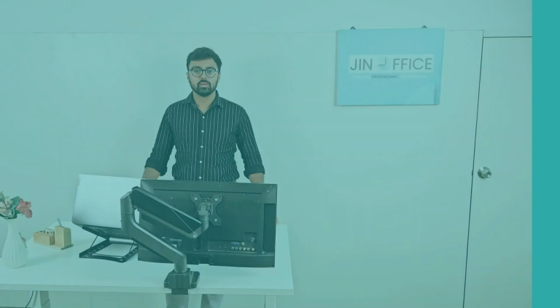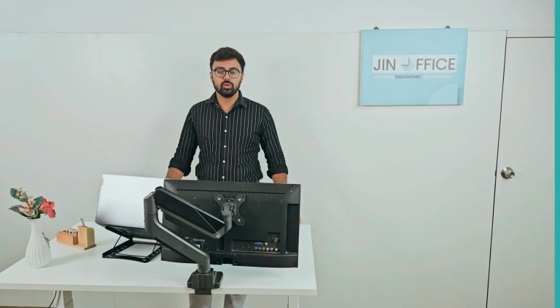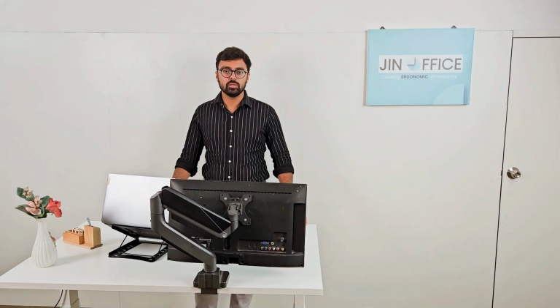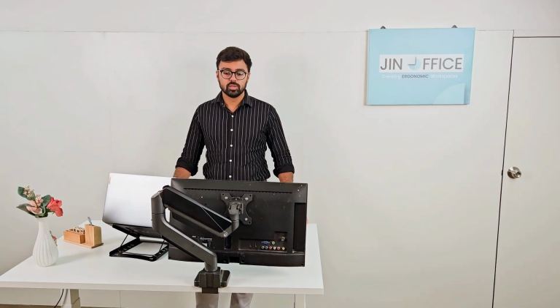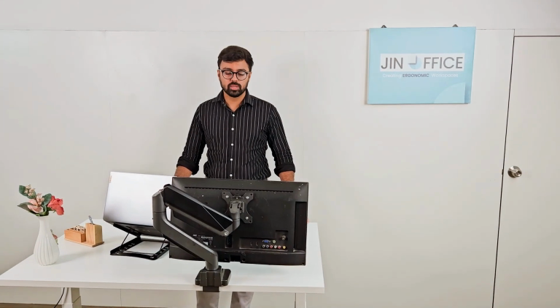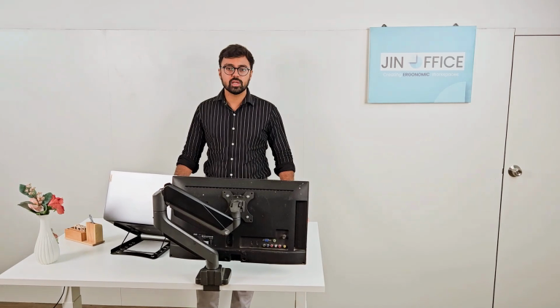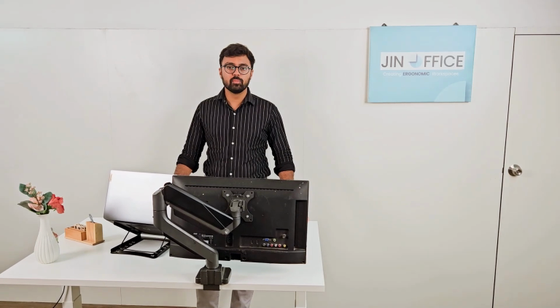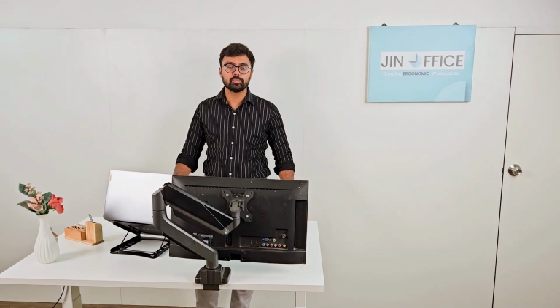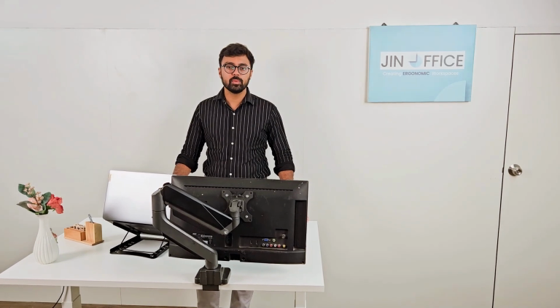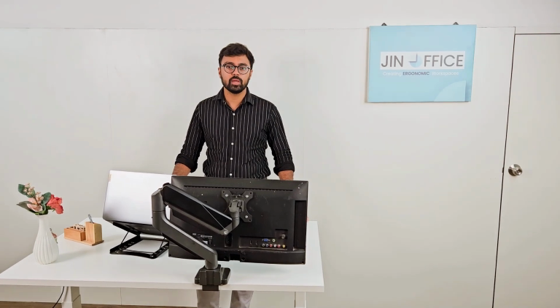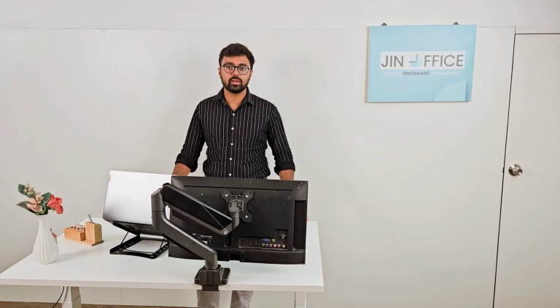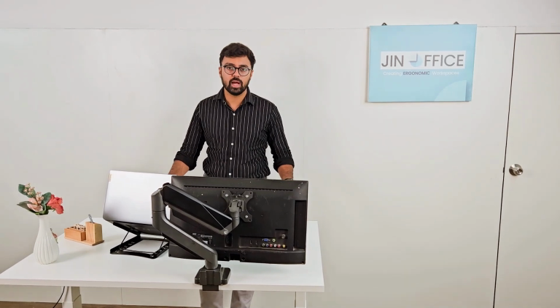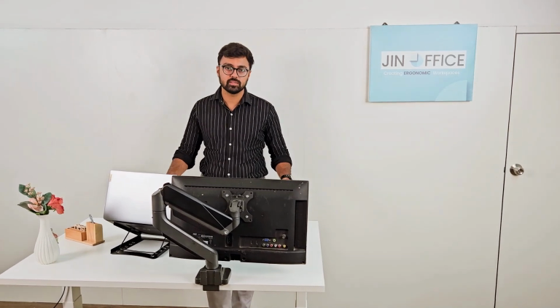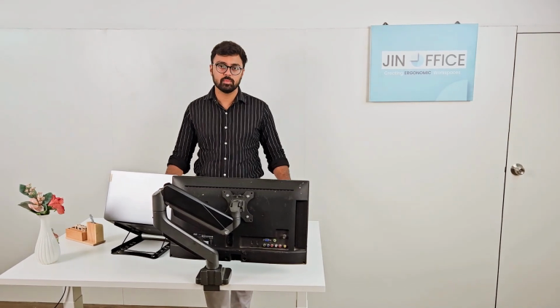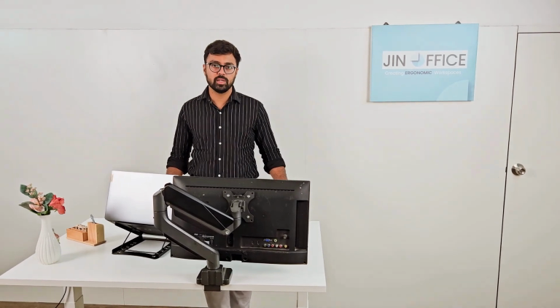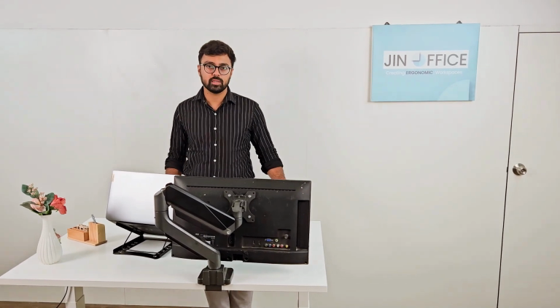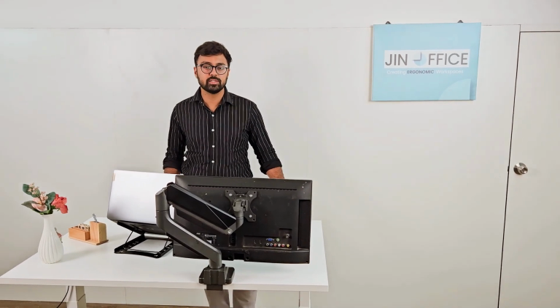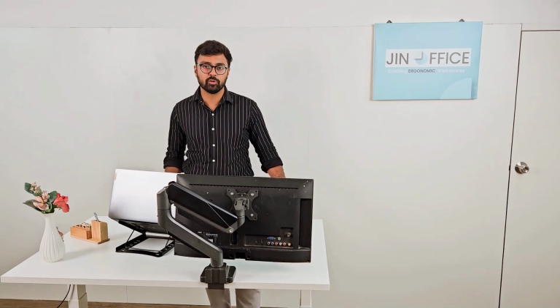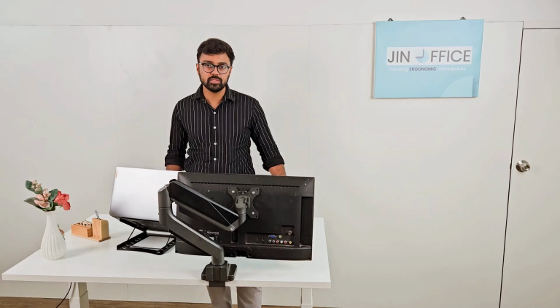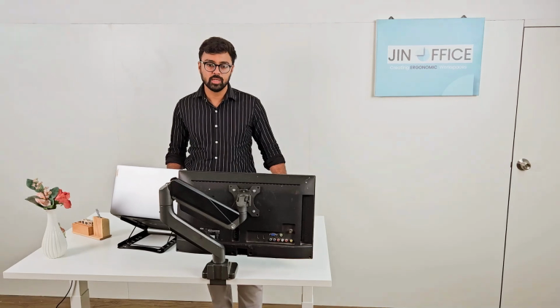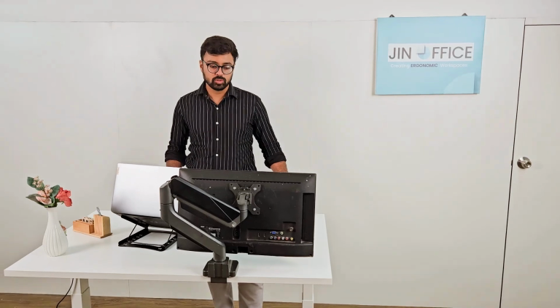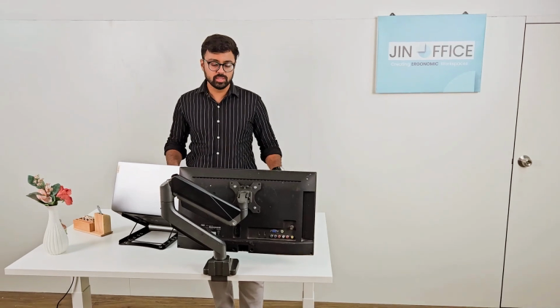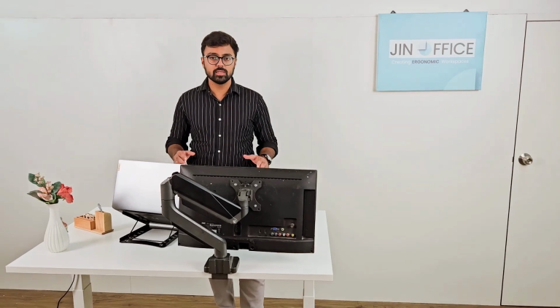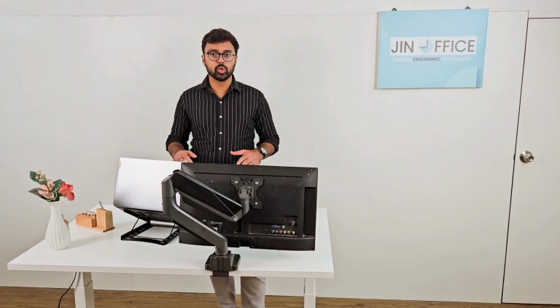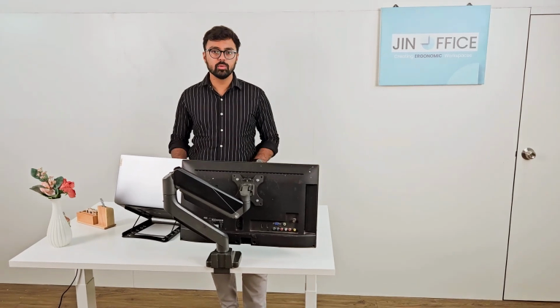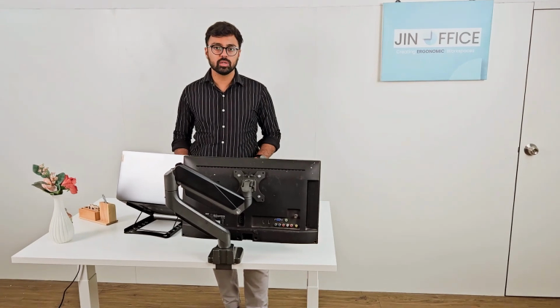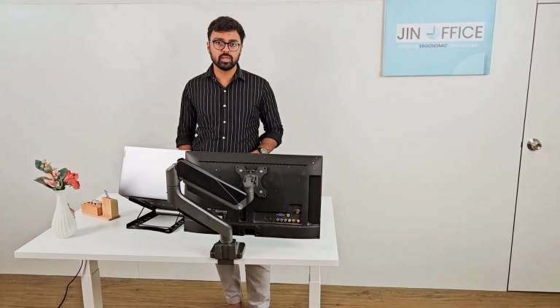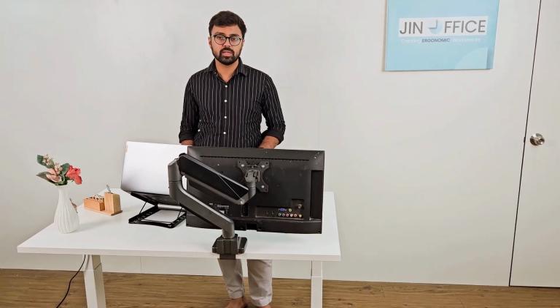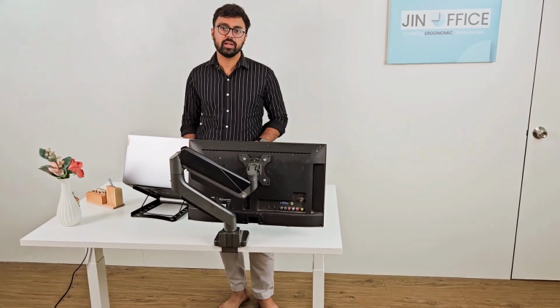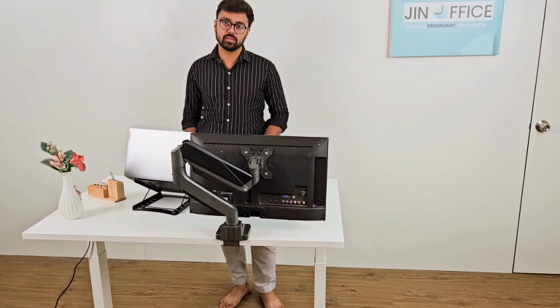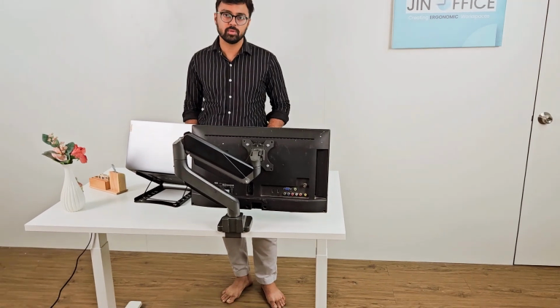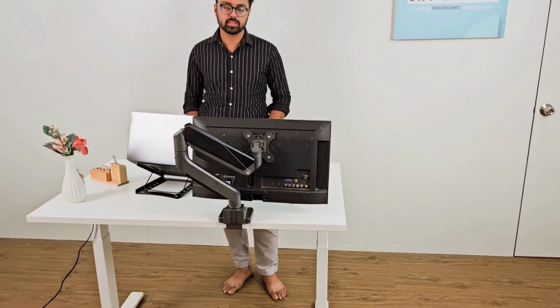Hello, so this is our most premium electric height adjustable desk at JIN Office. This is a dual motor, 3-stage height adjustable desk.